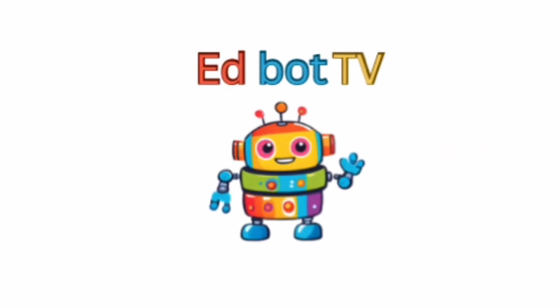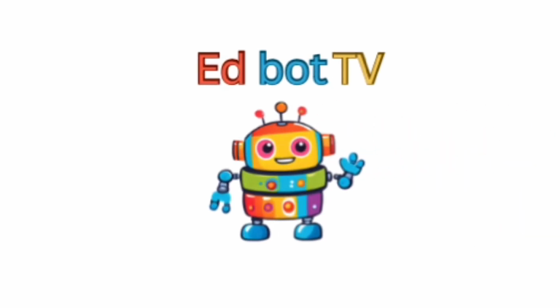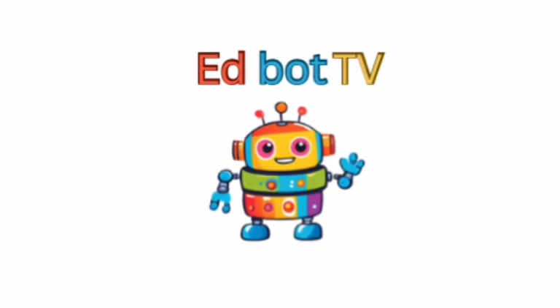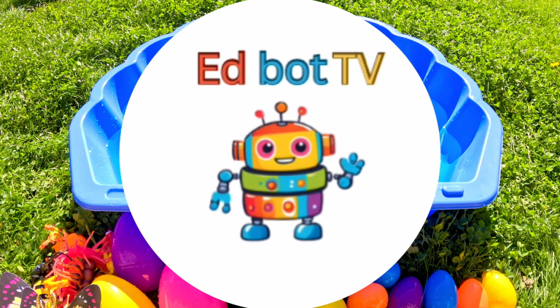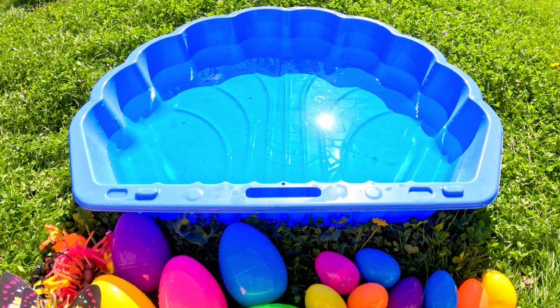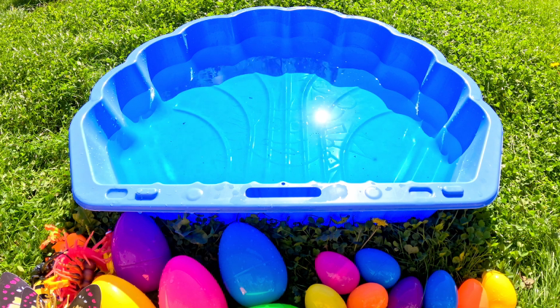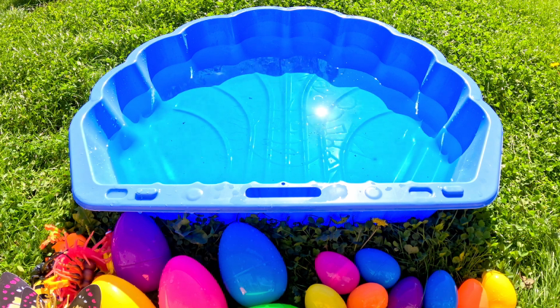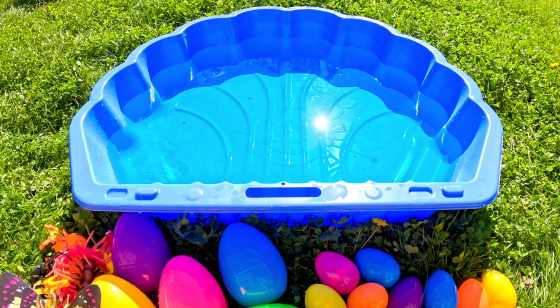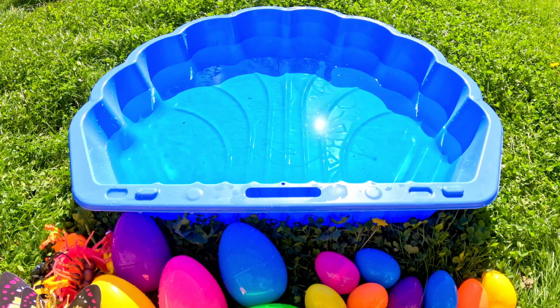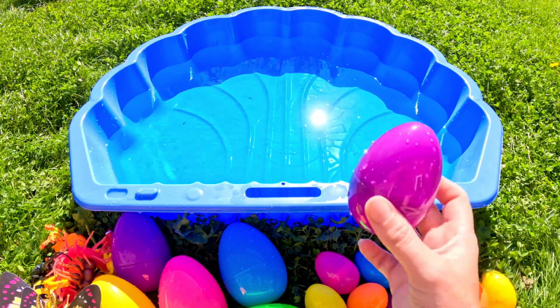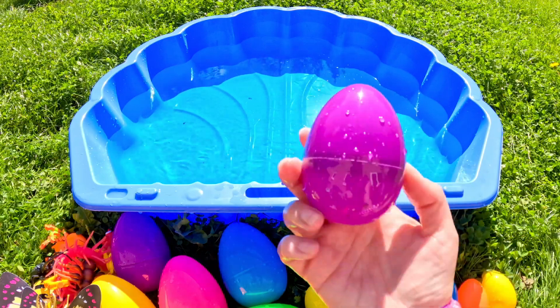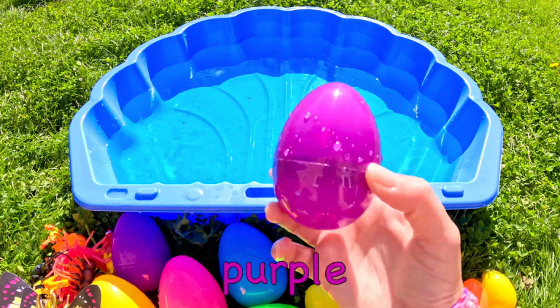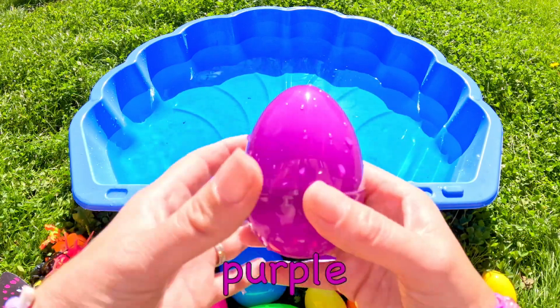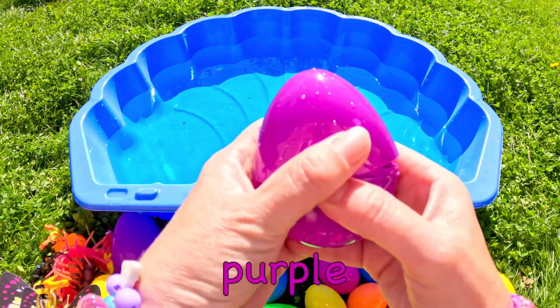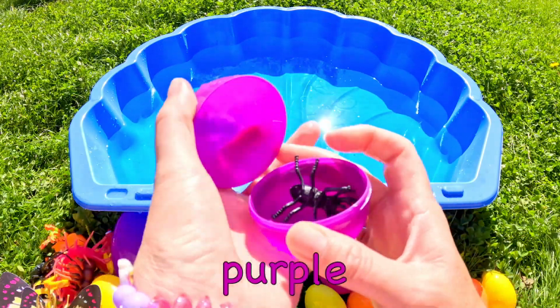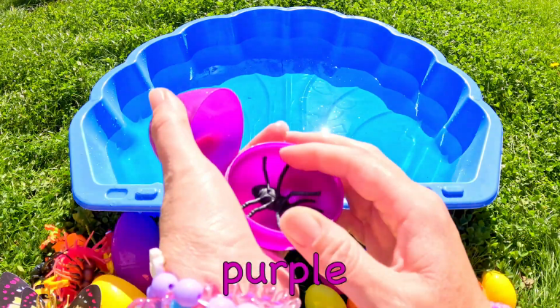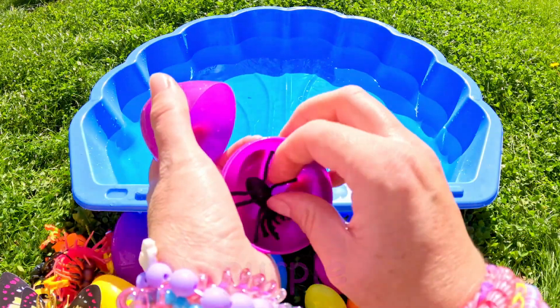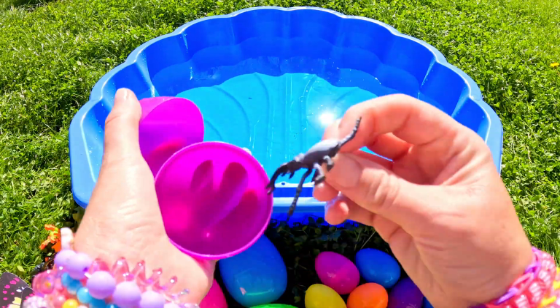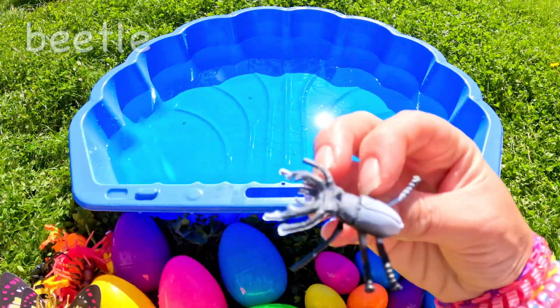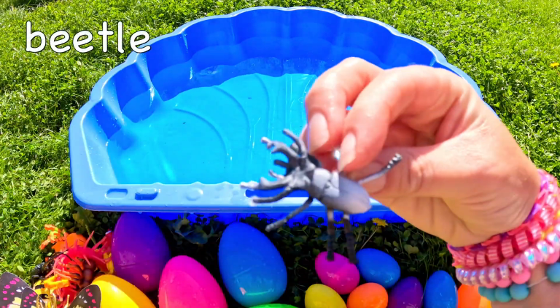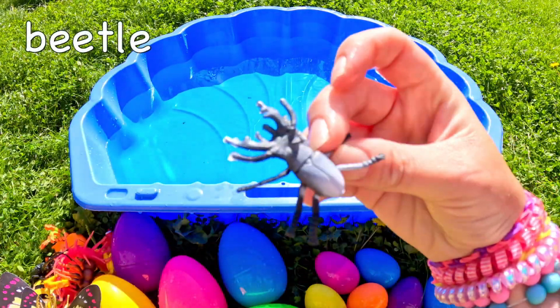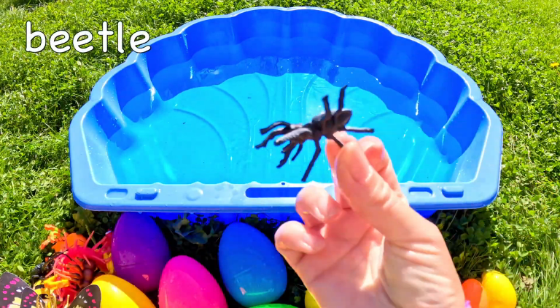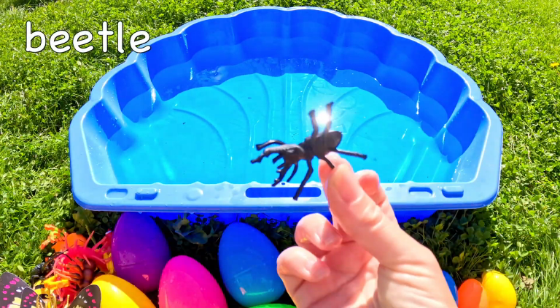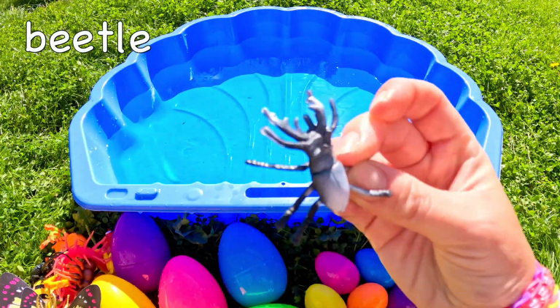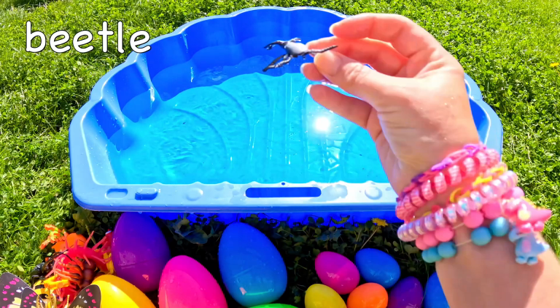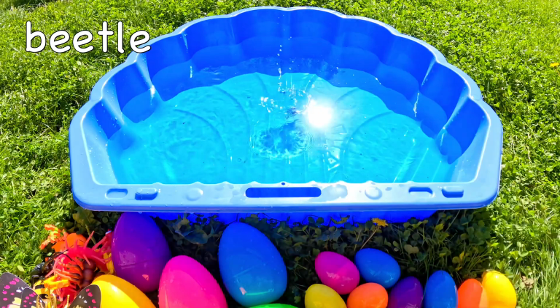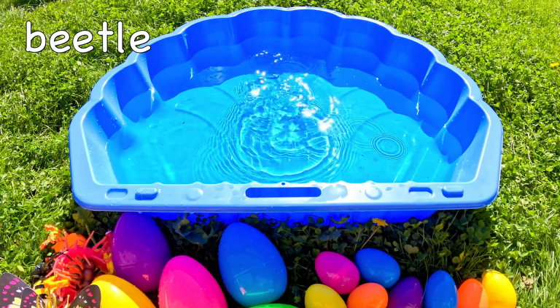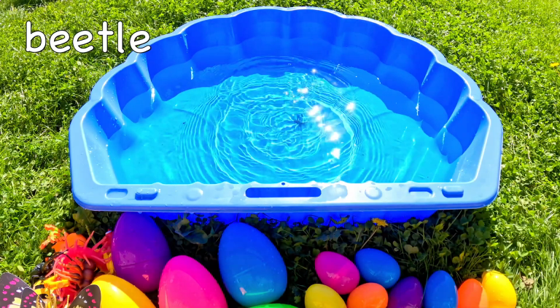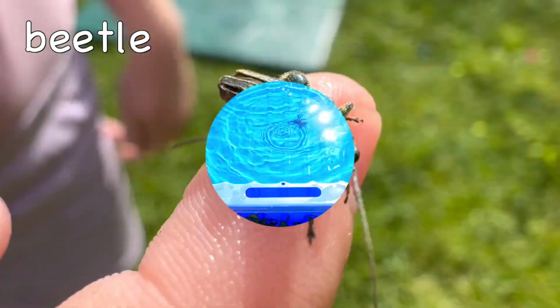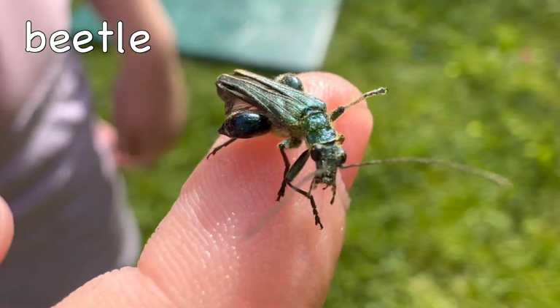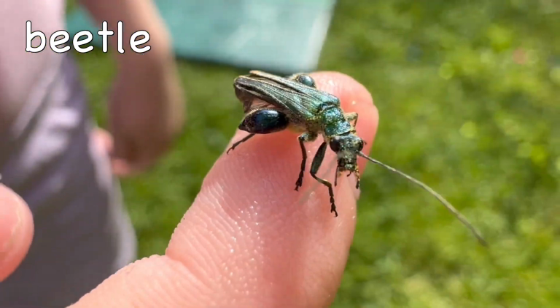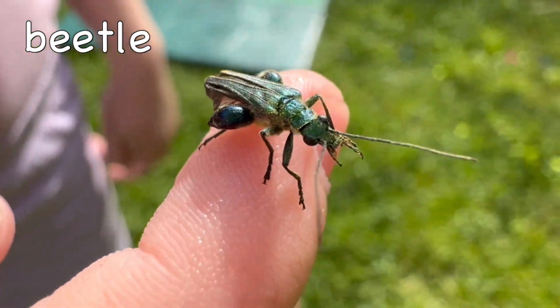Hi everyone! Let's check out these bug's surprise eggs! What's in this purple one? It's a beetle! Beetle!